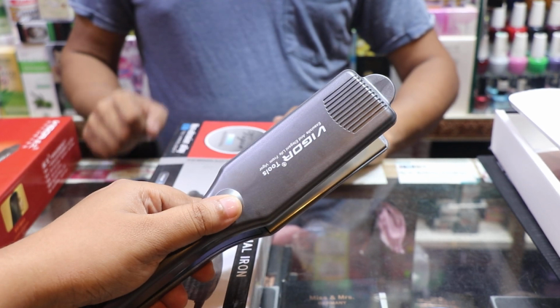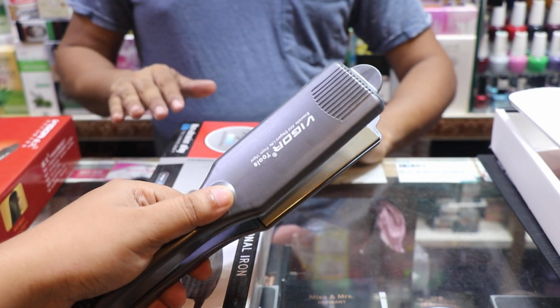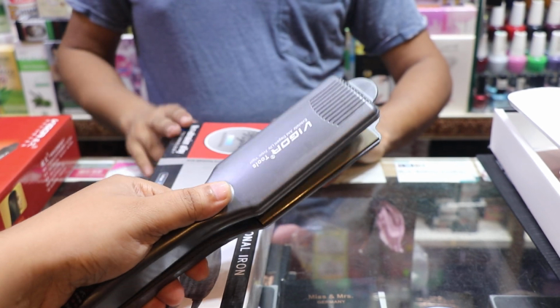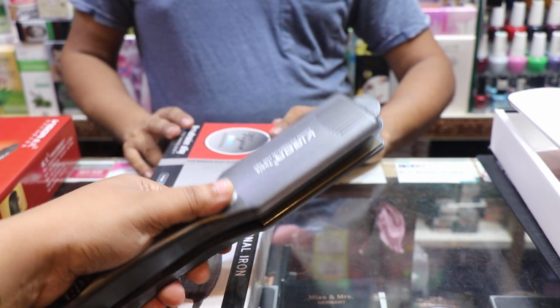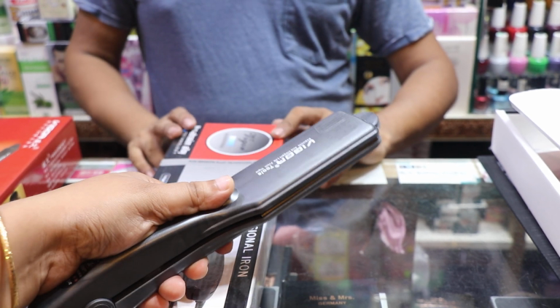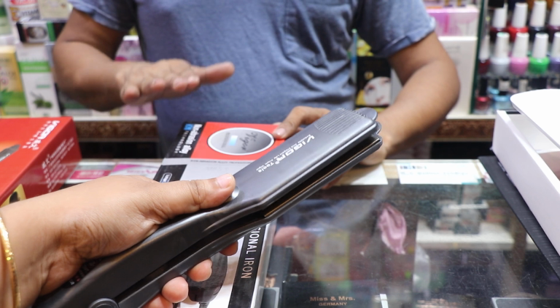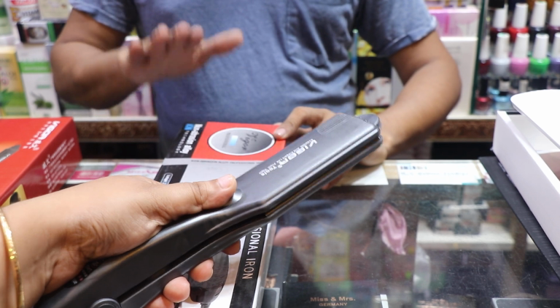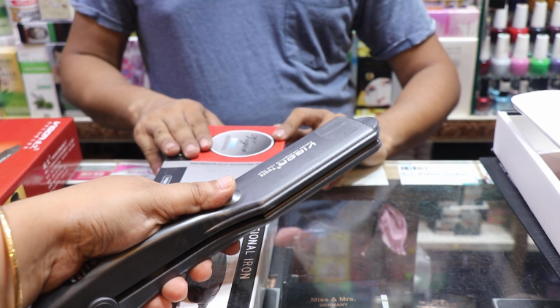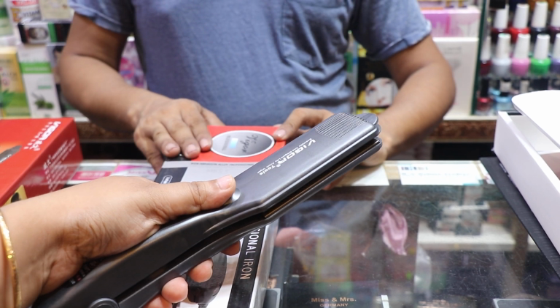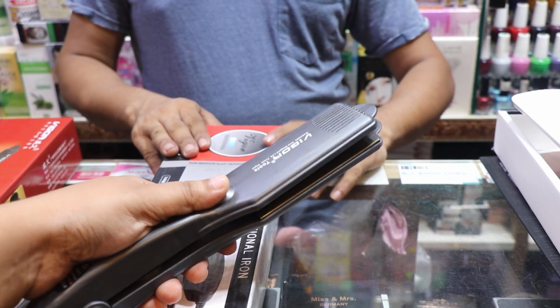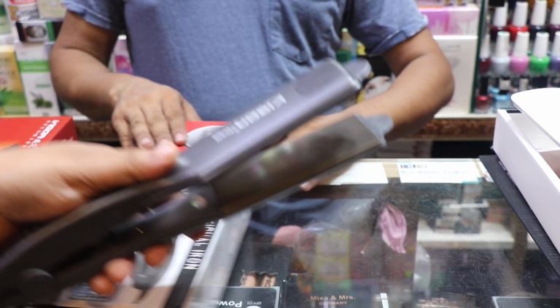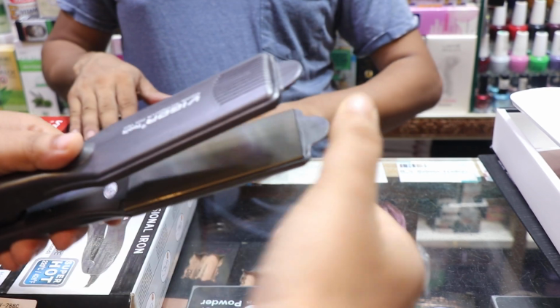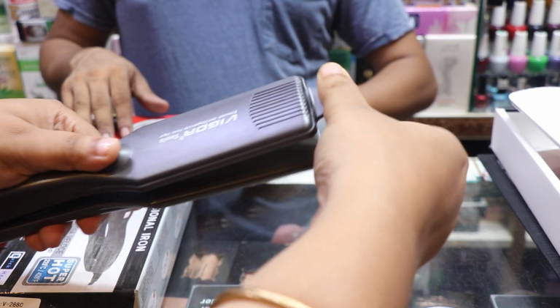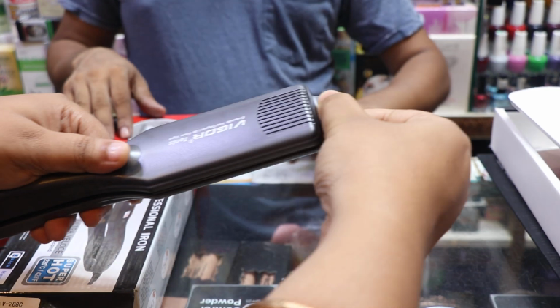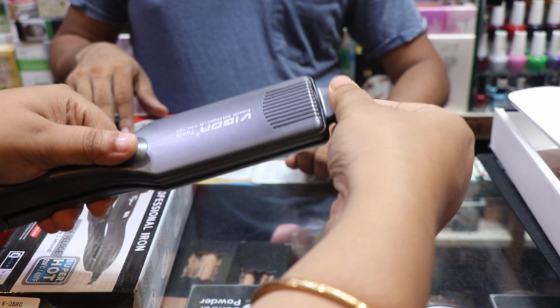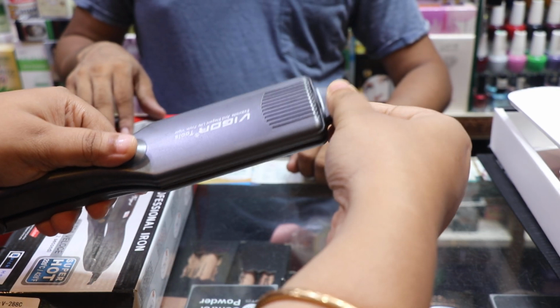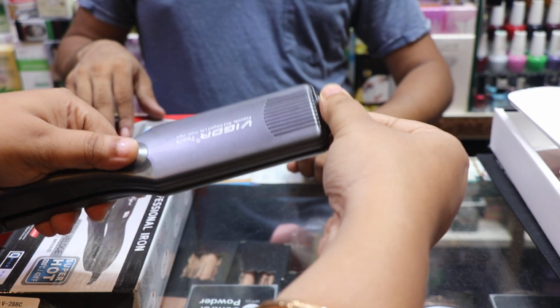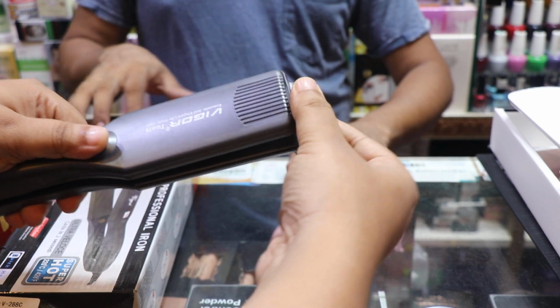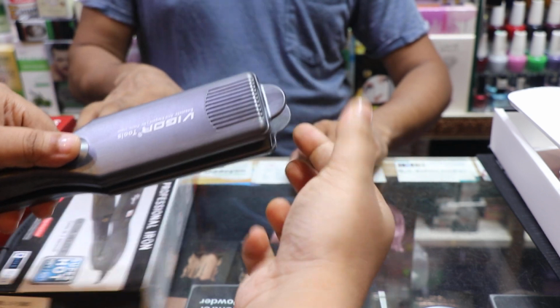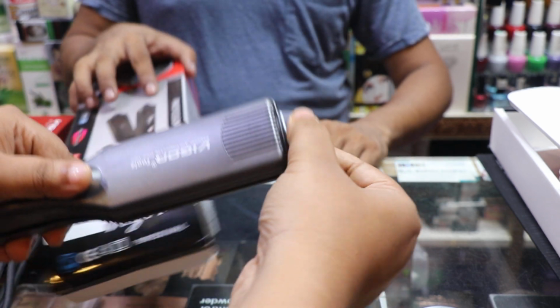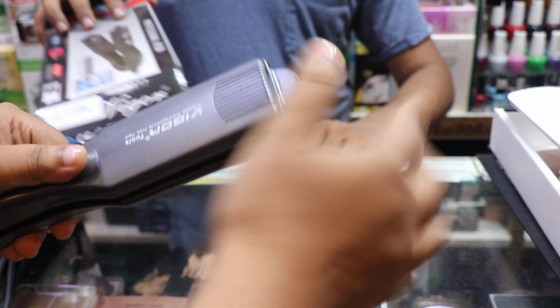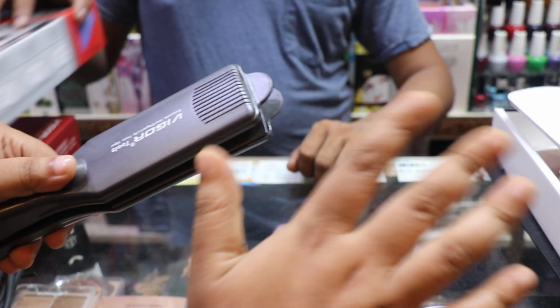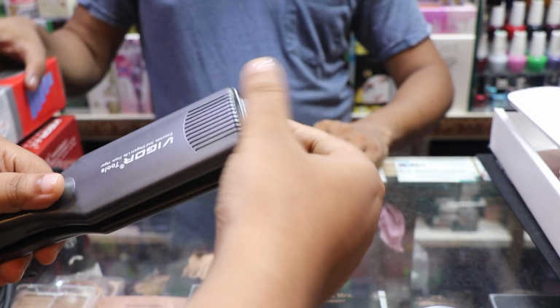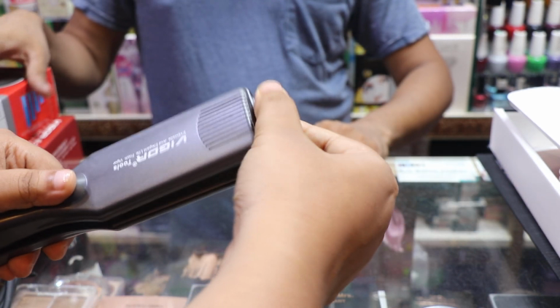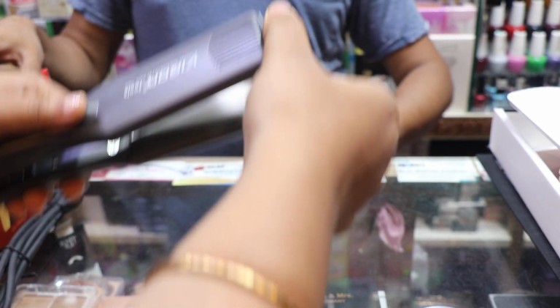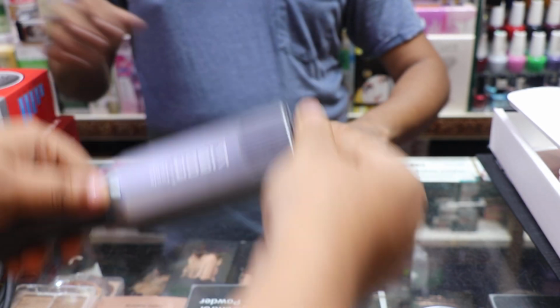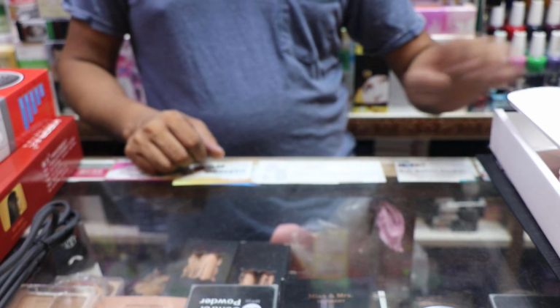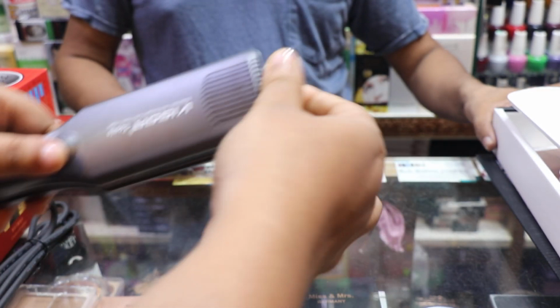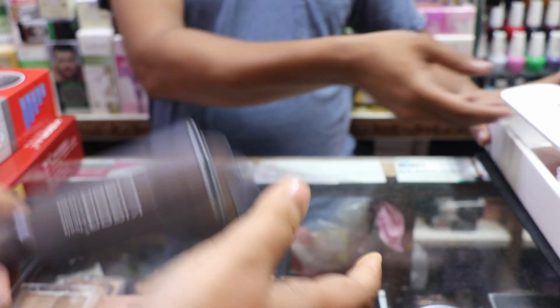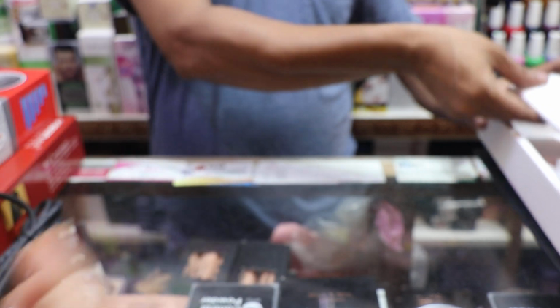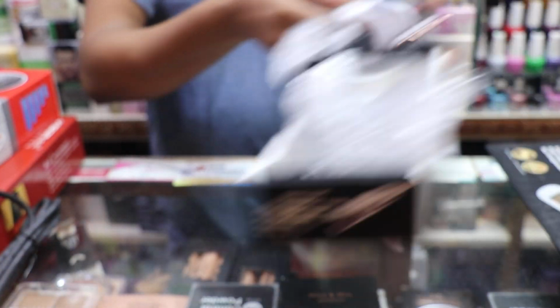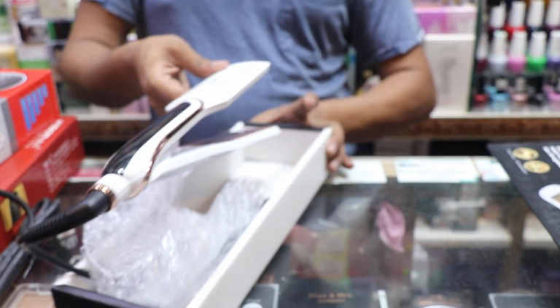We also have the Vigor brand. This is the same price from another plate. This would be very high because it is heat proof. If your heat comes, this will be very high.